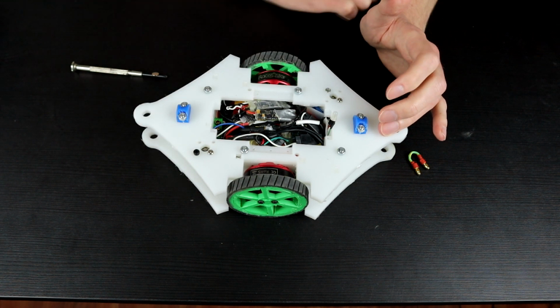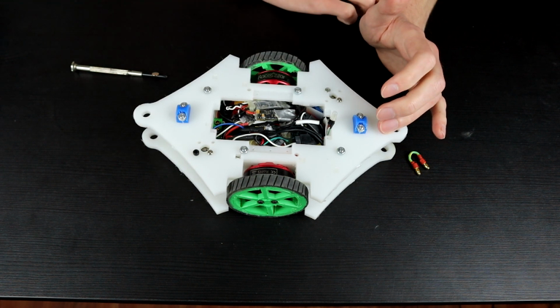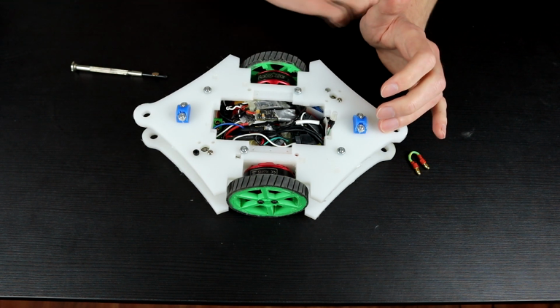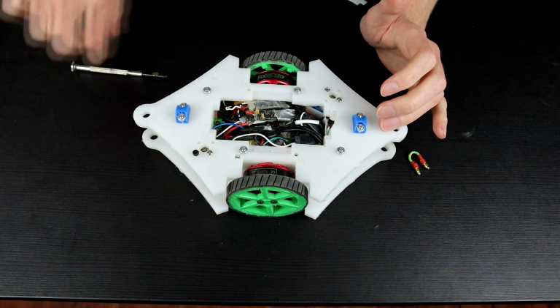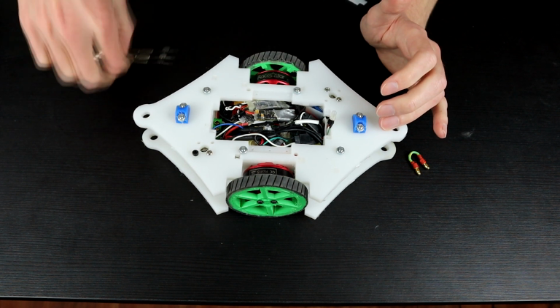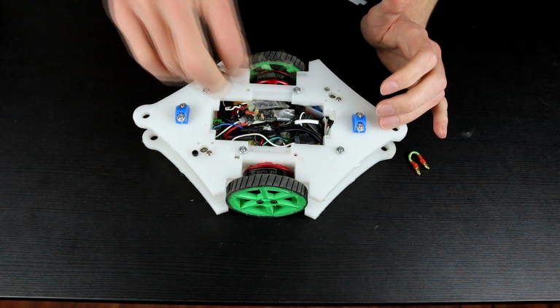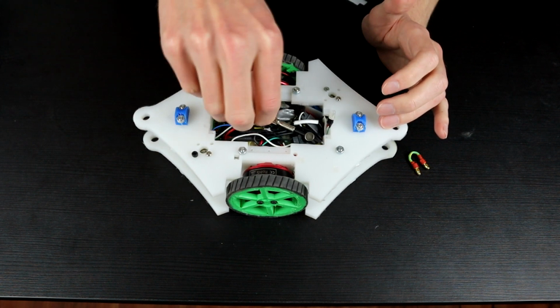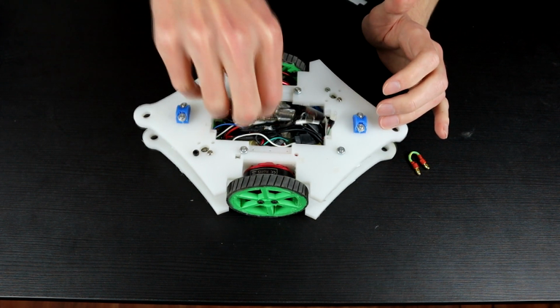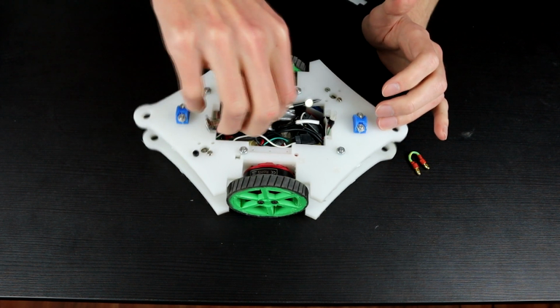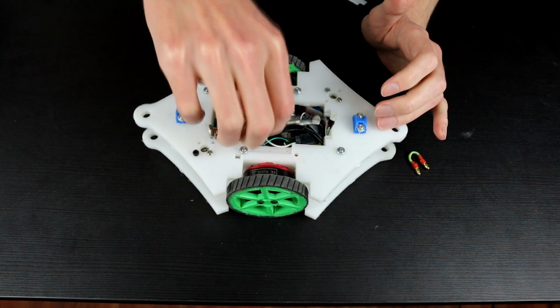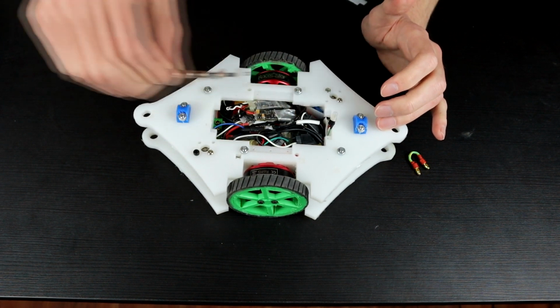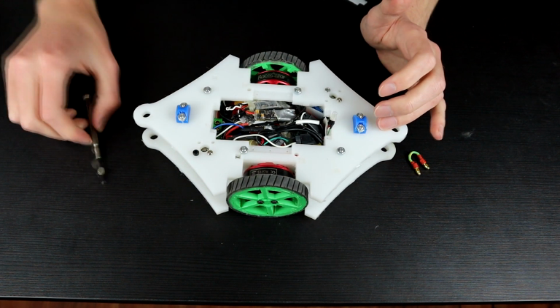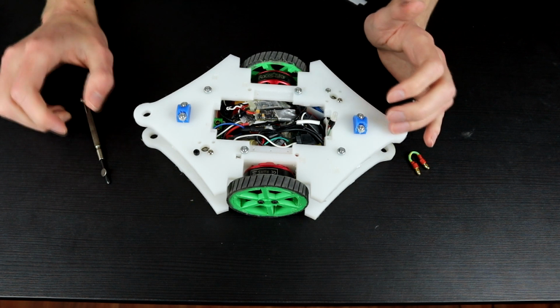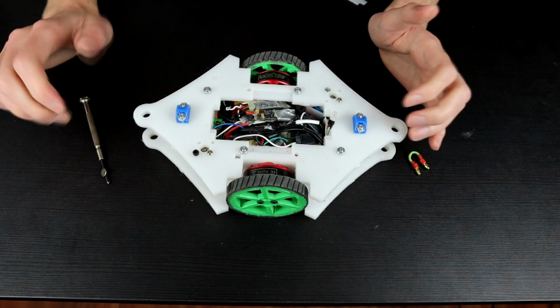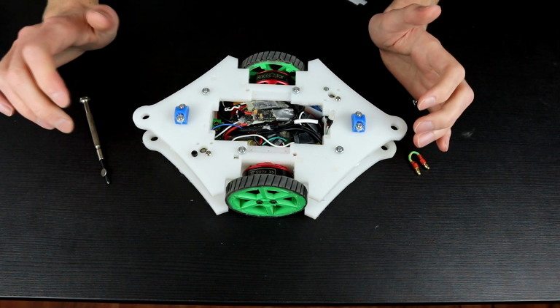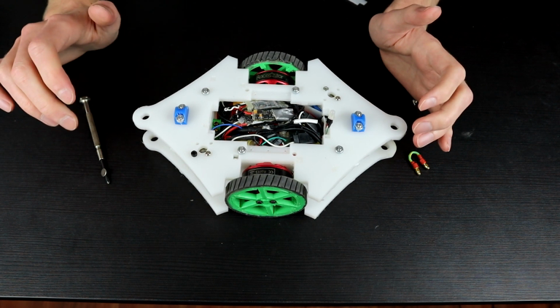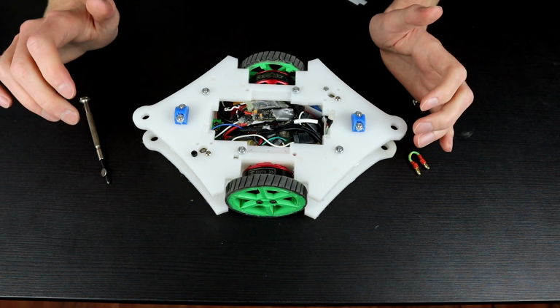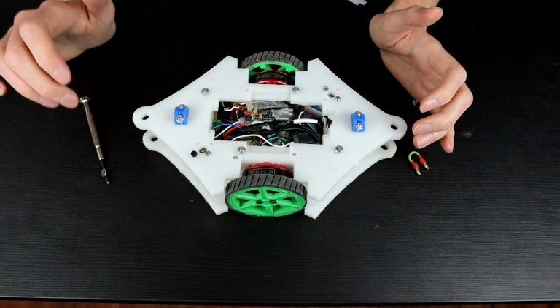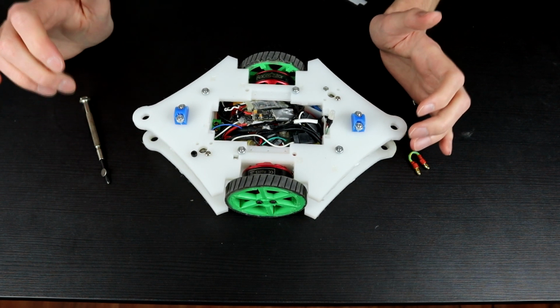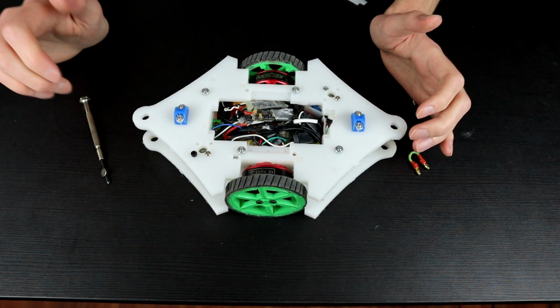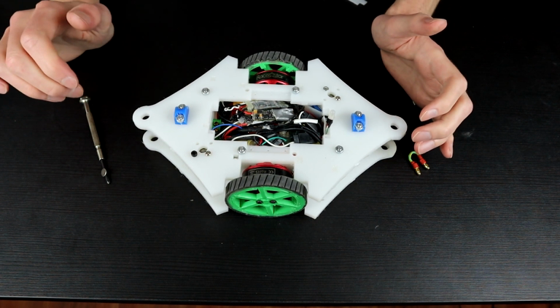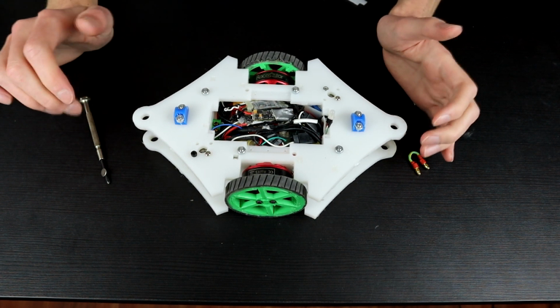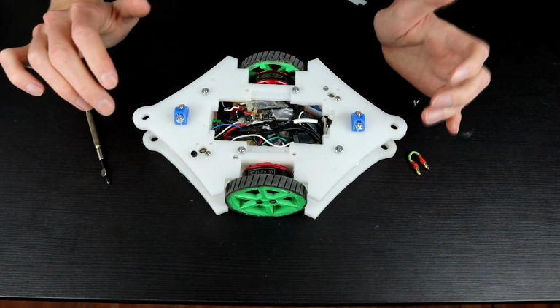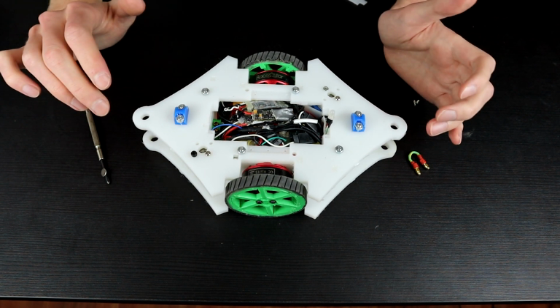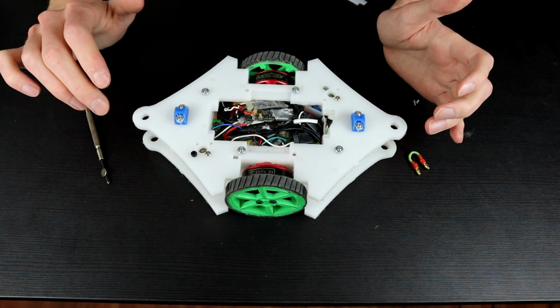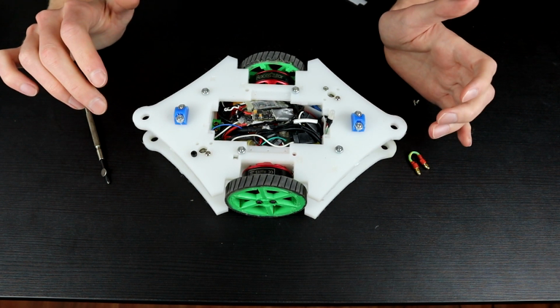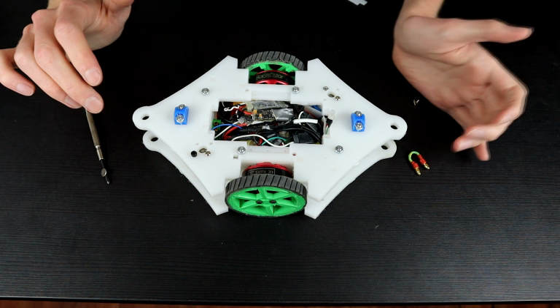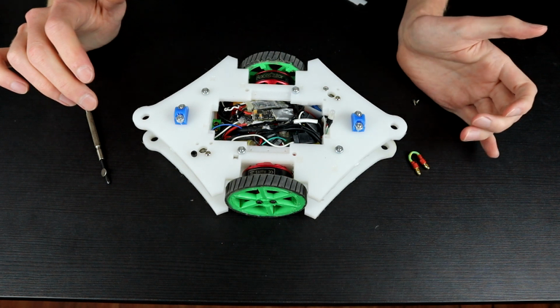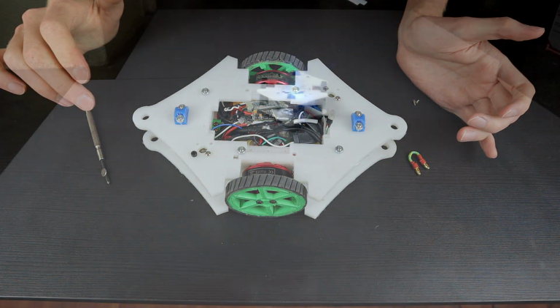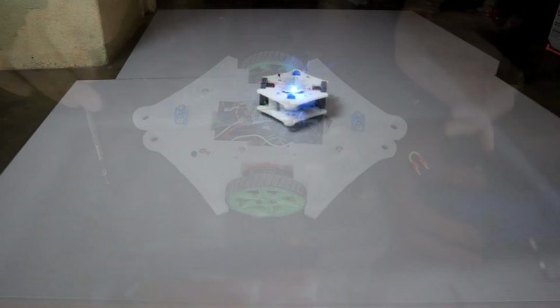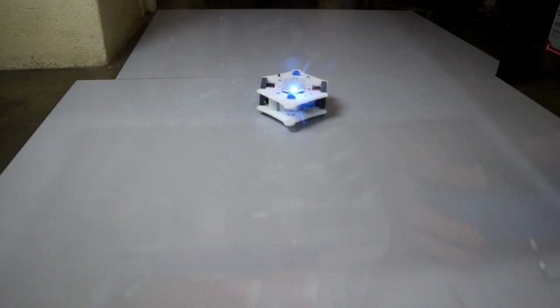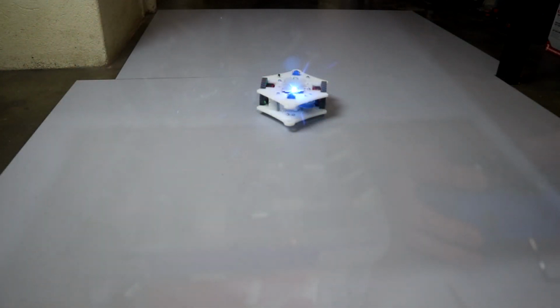But we are full to the brim in here — just absolutely stacked with electronics — so there's not really much I can do about adding a gyroscope or accelerometer.